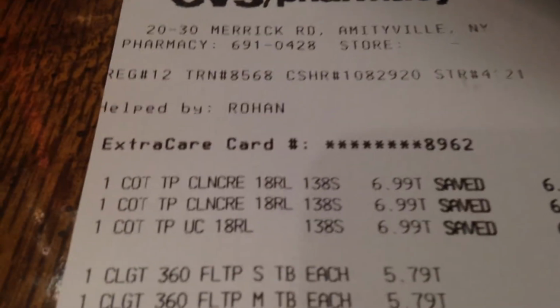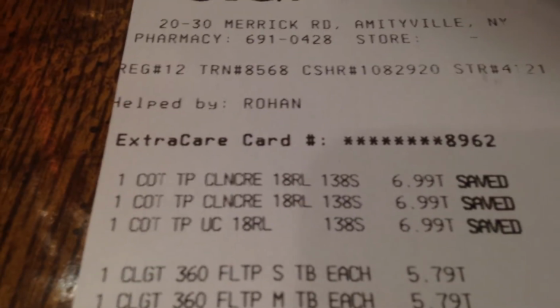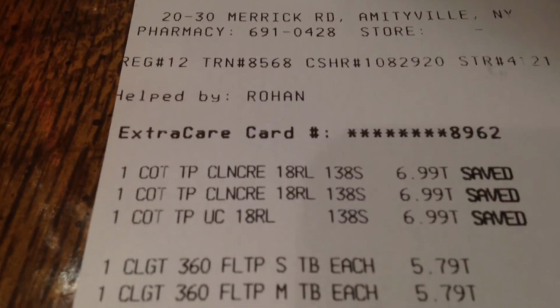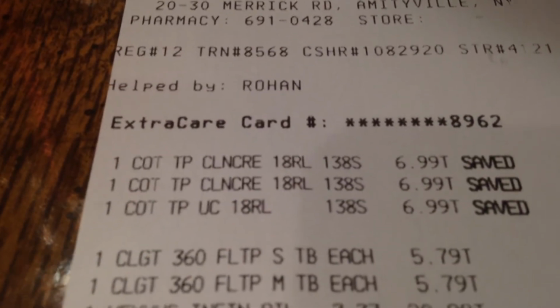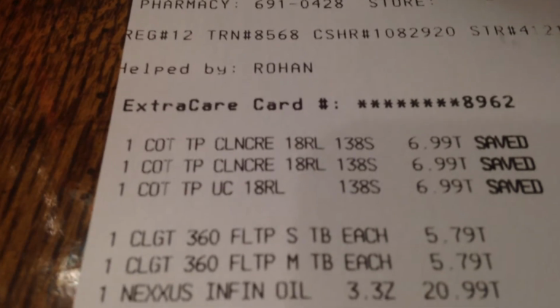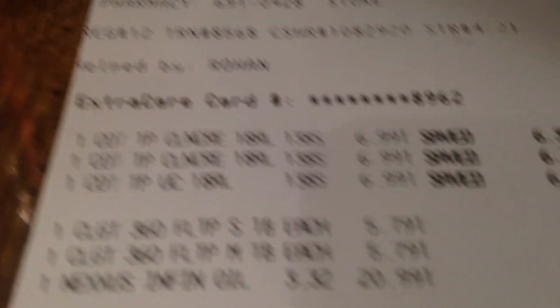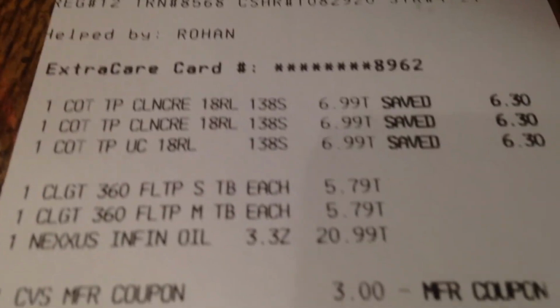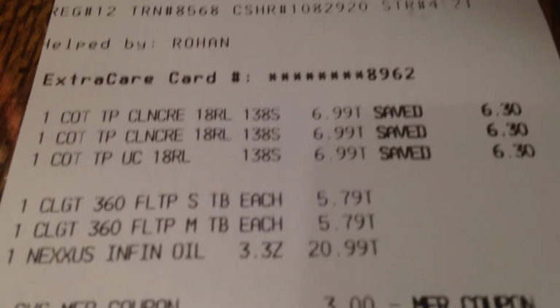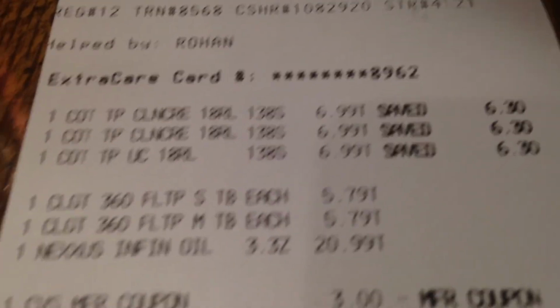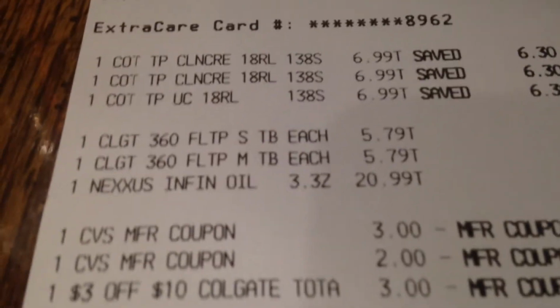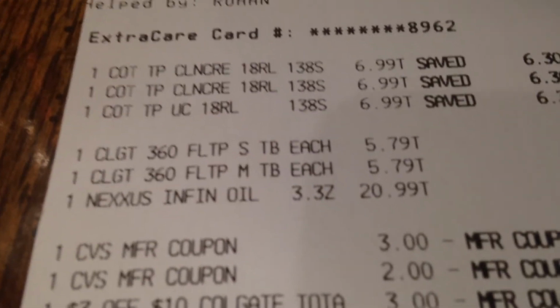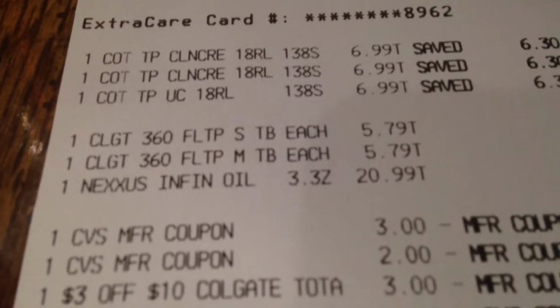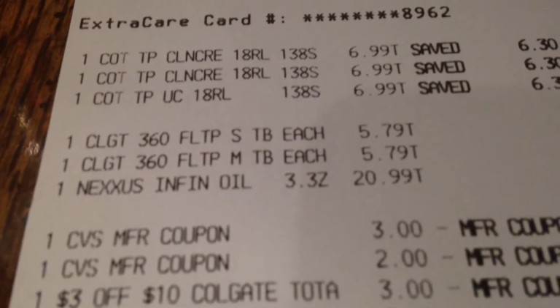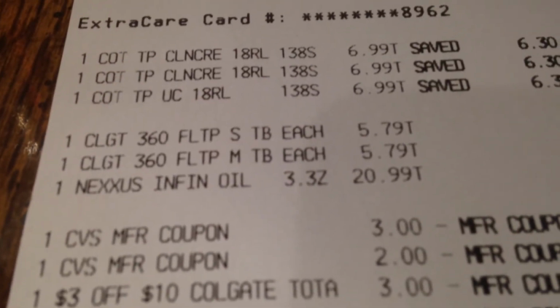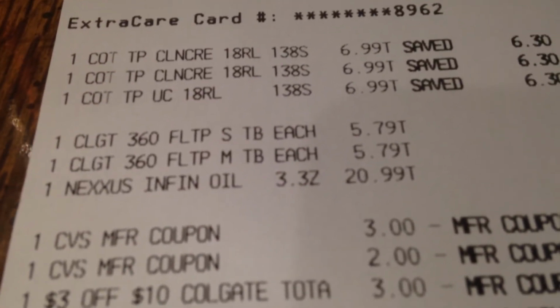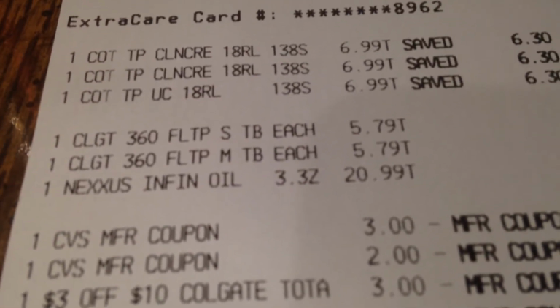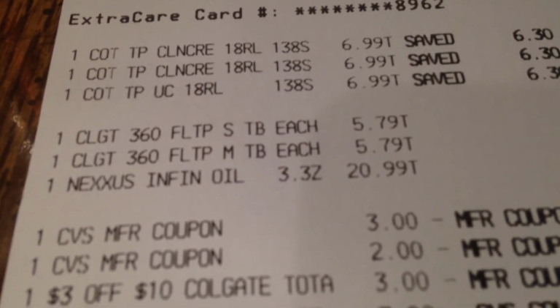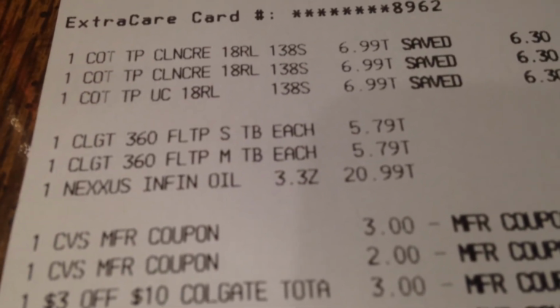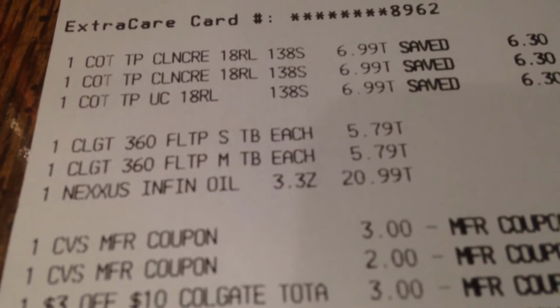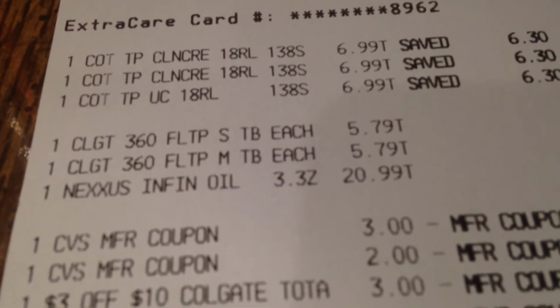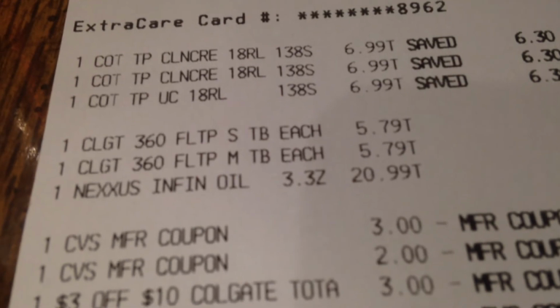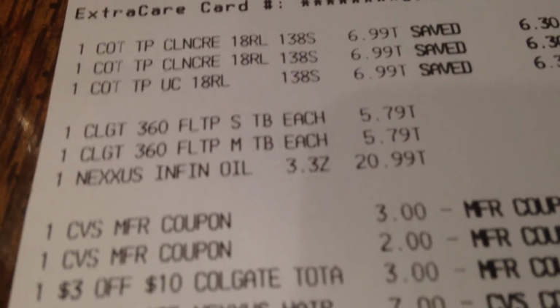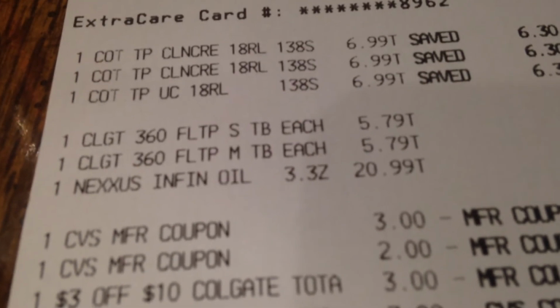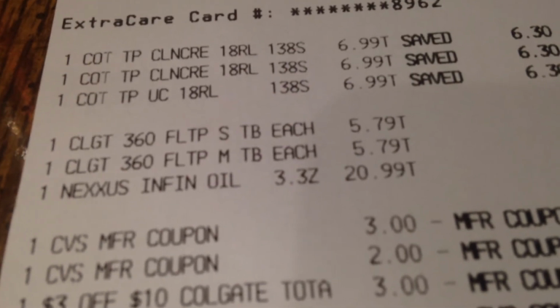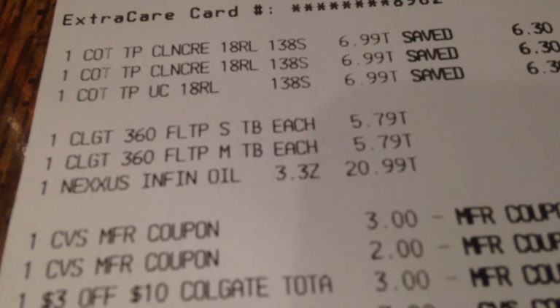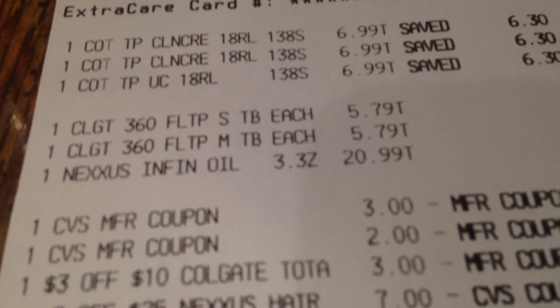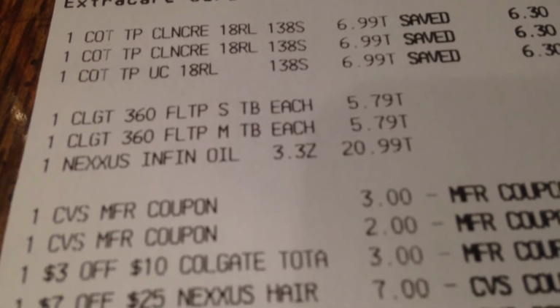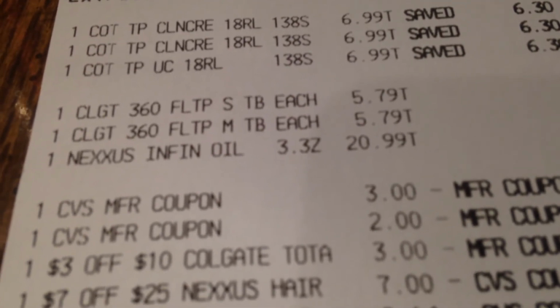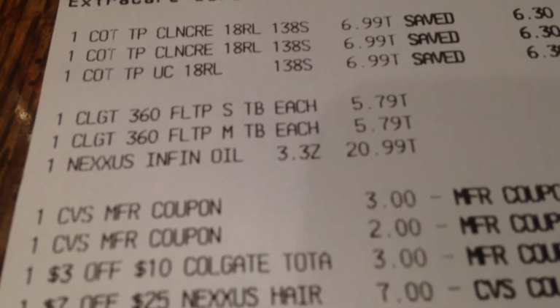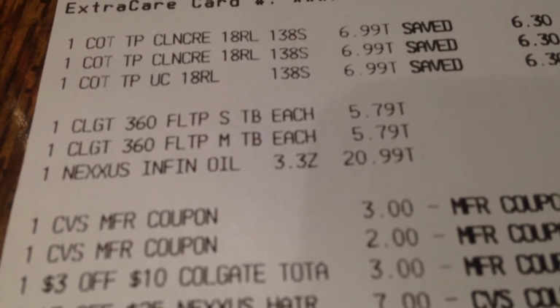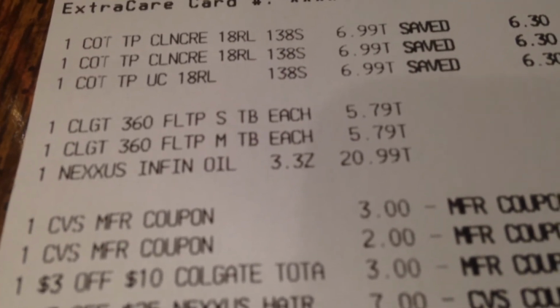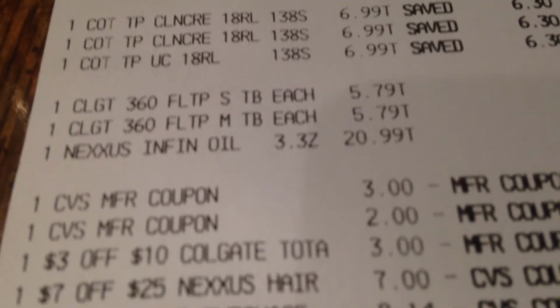So you see that's the Cottonelle, $6.99. The Colgate's $5.79 — you have to get $2 to get $10. The Nexus, $20.99.